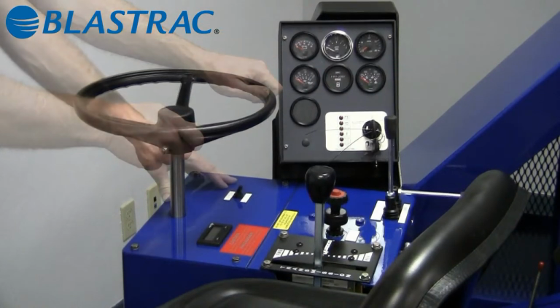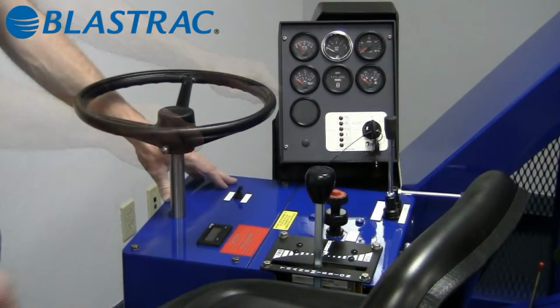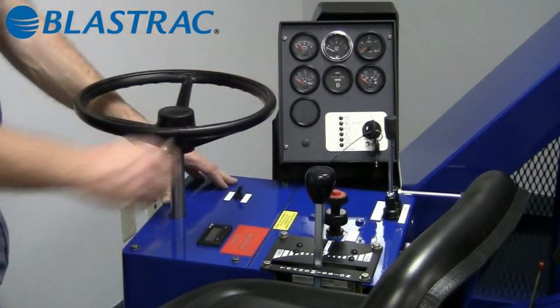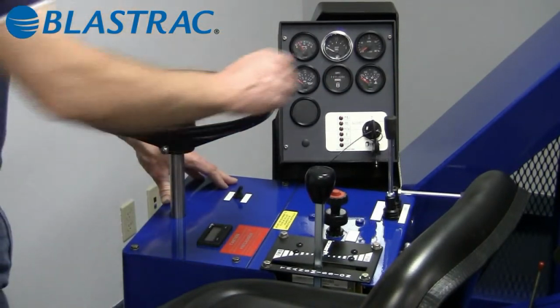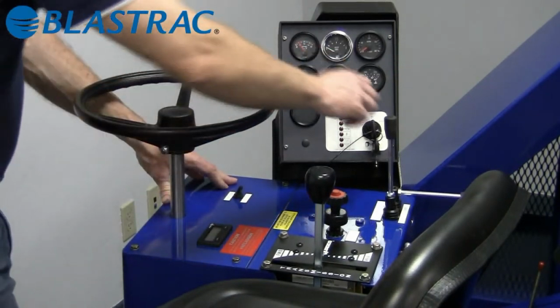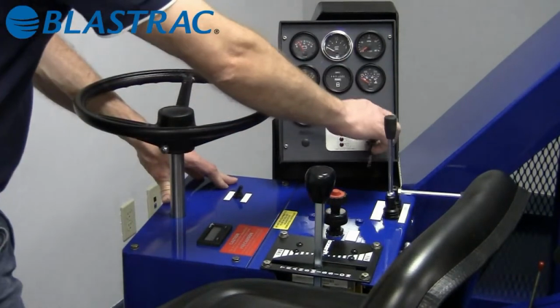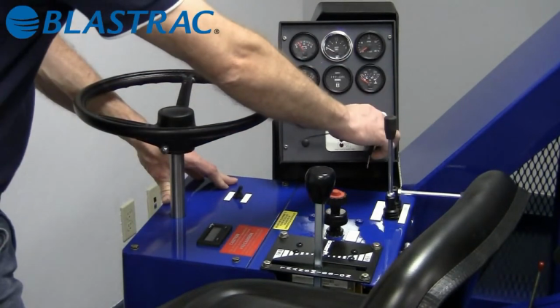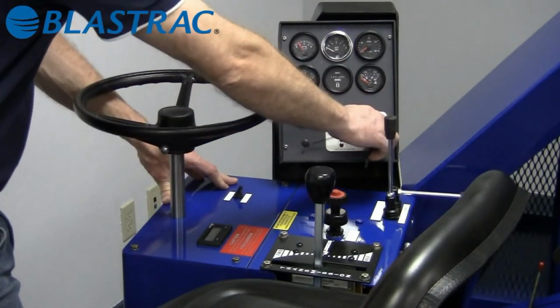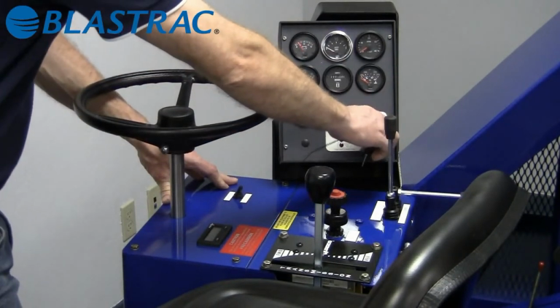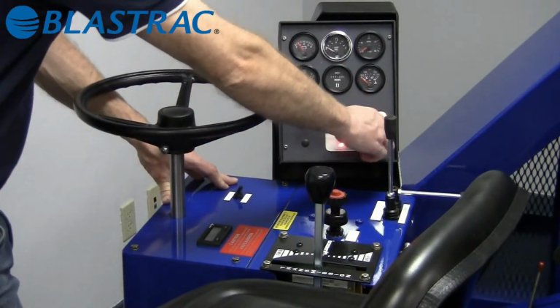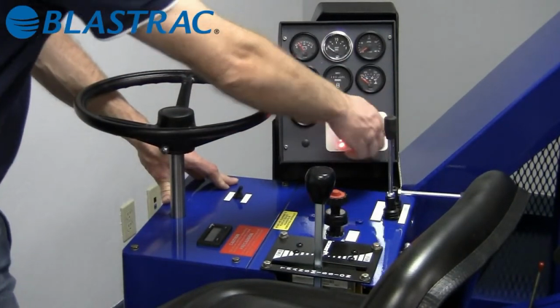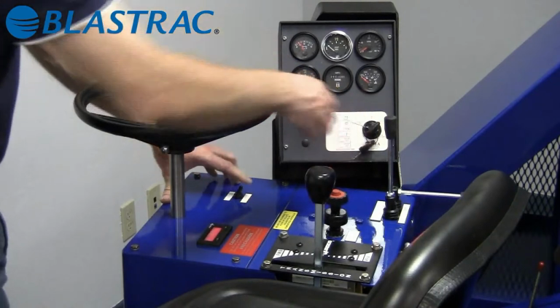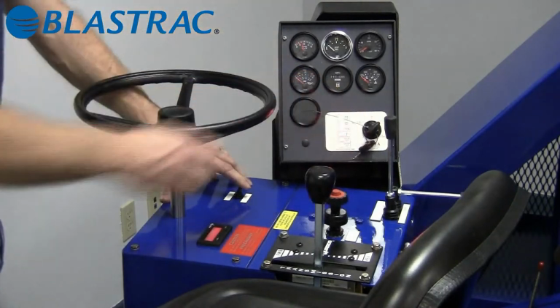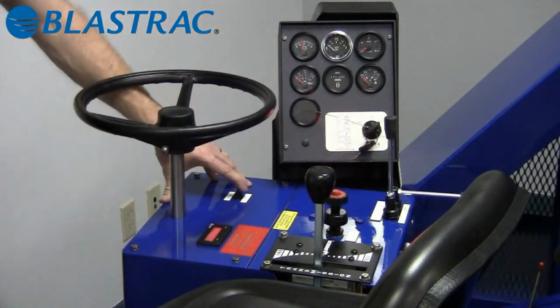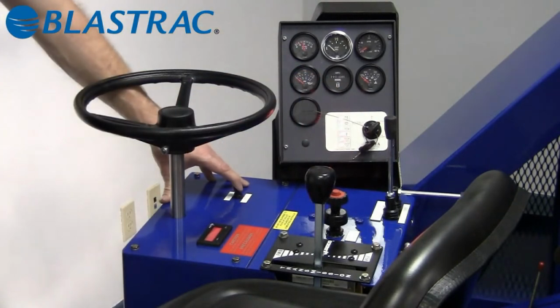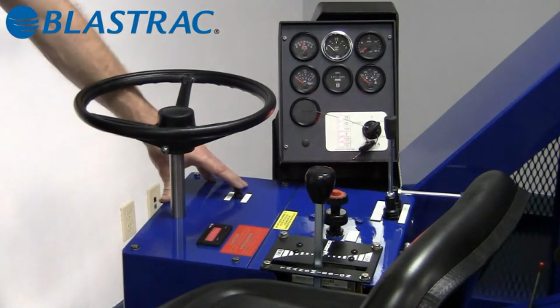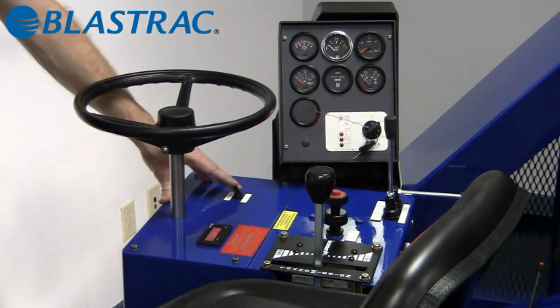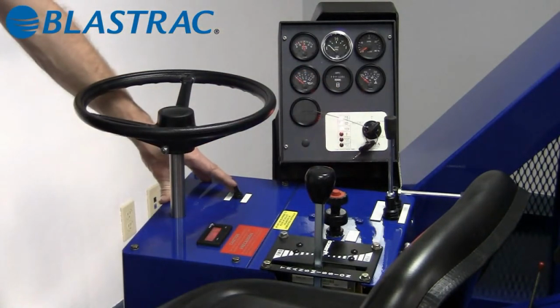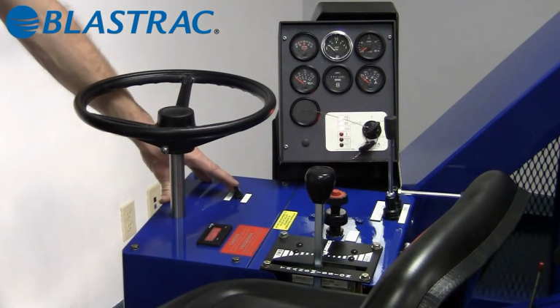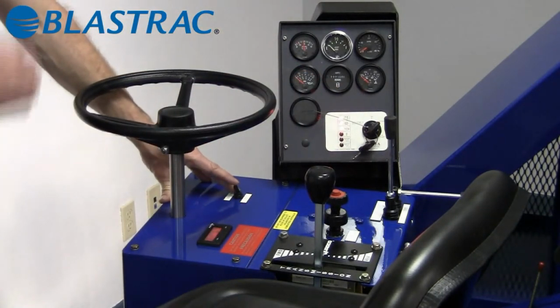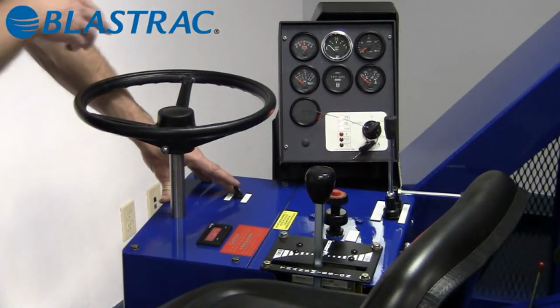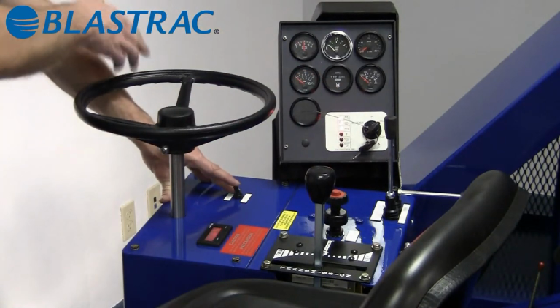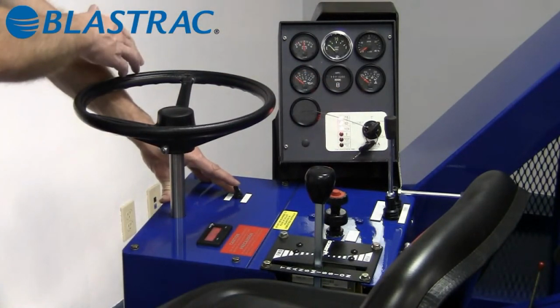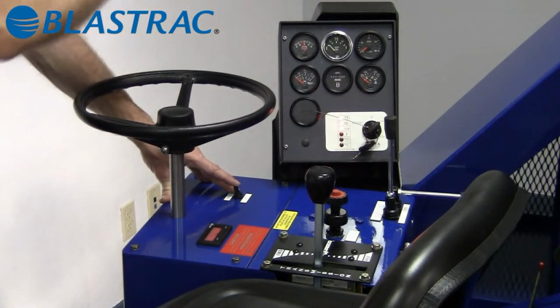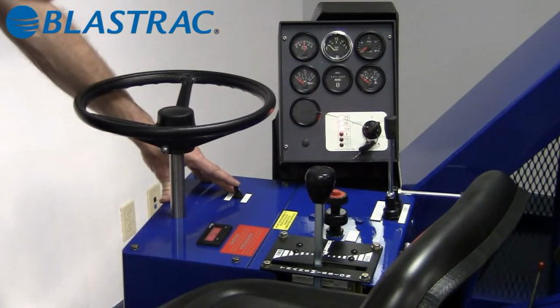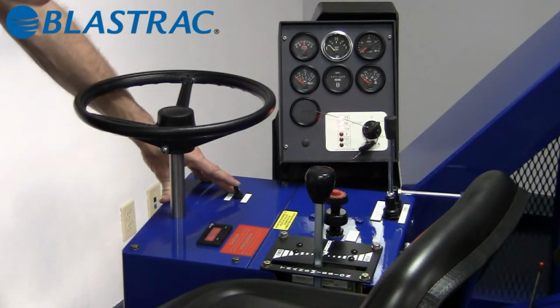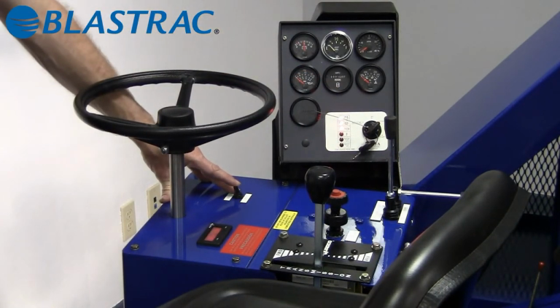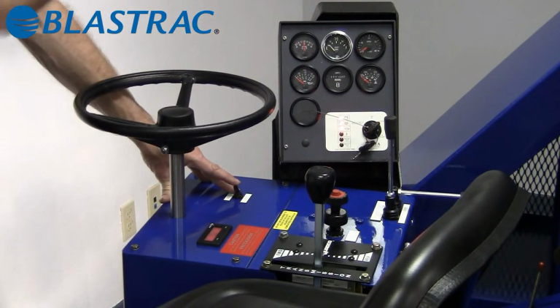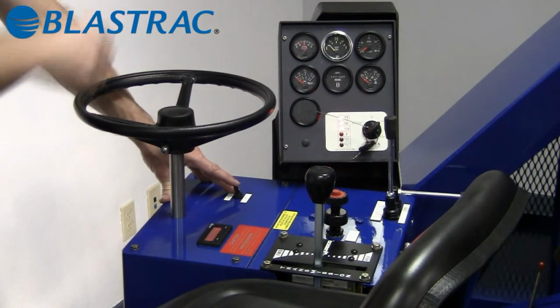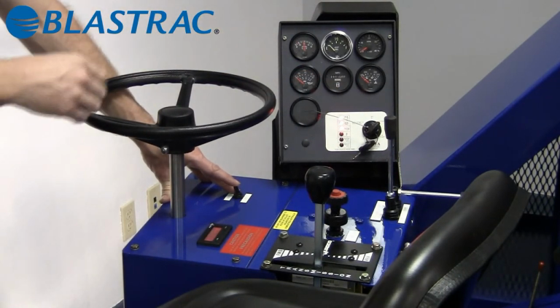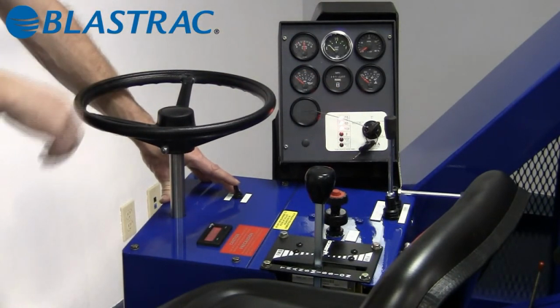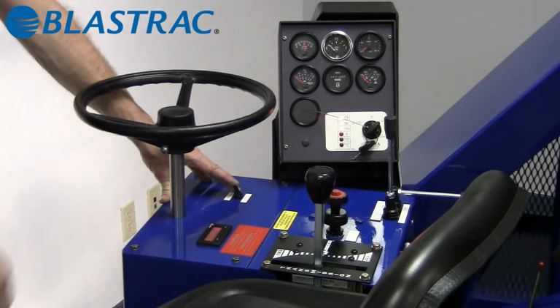We also feature a nice light package on the 116DB-4 operated by a switch. This operates your blast light as well as your side access lights and rear light.